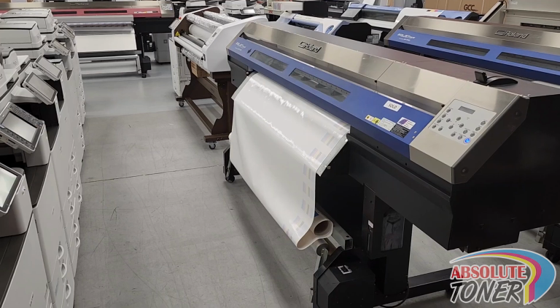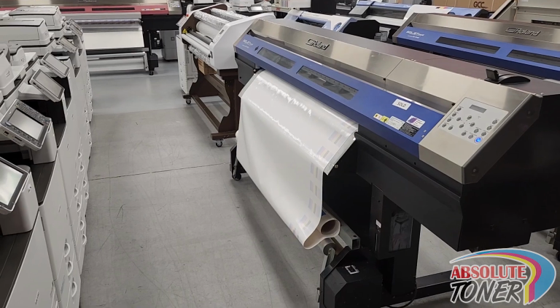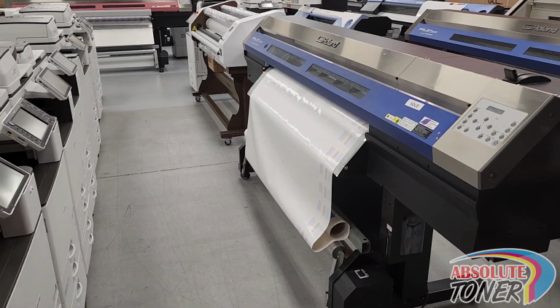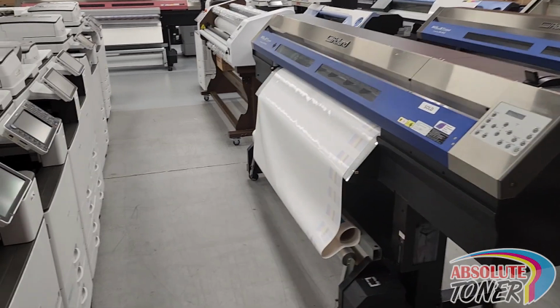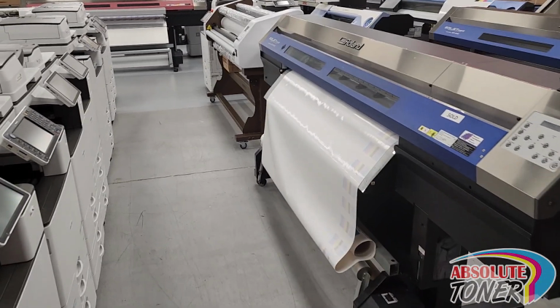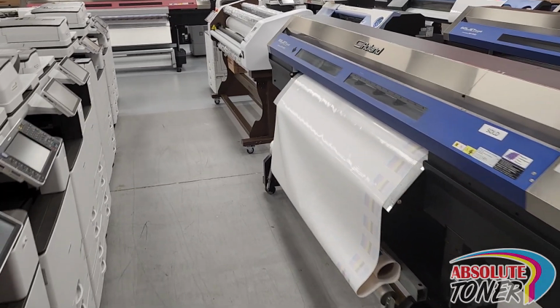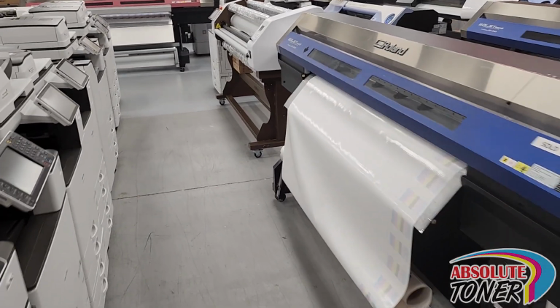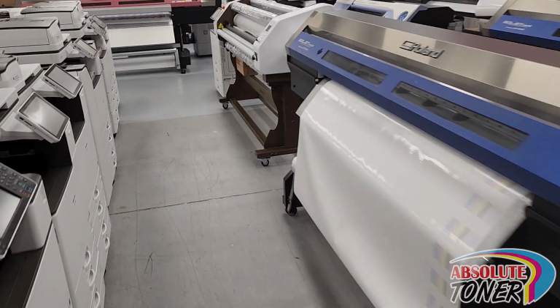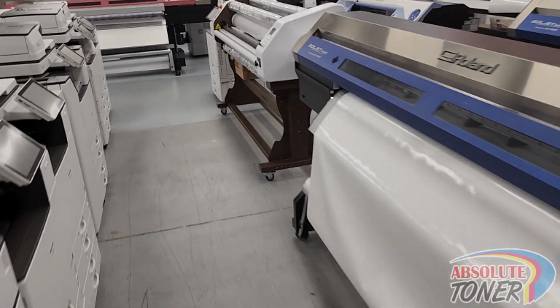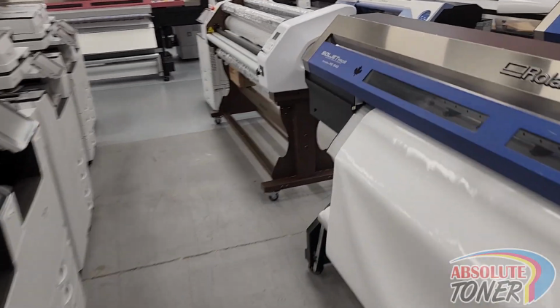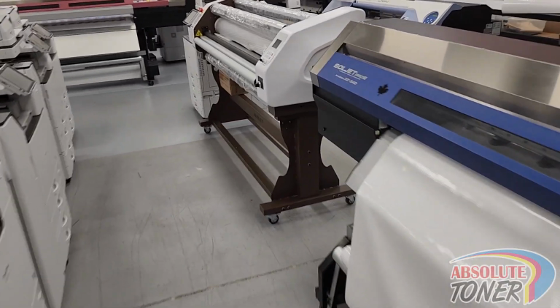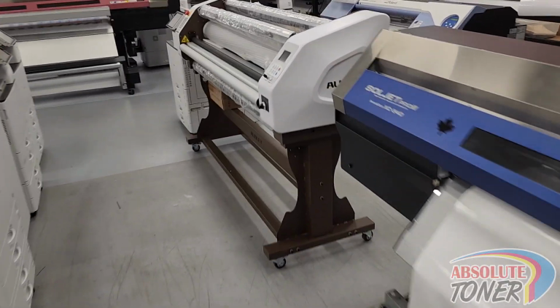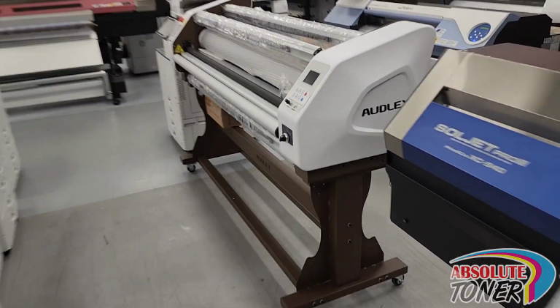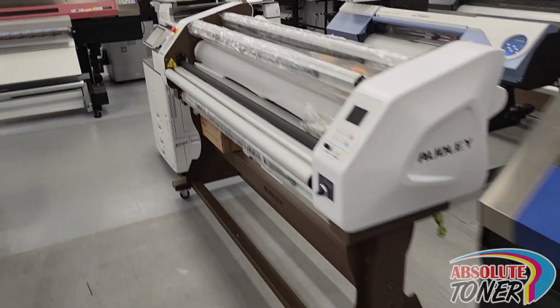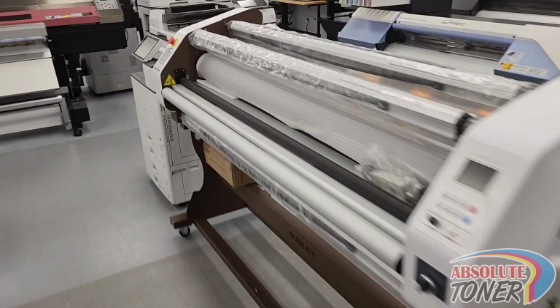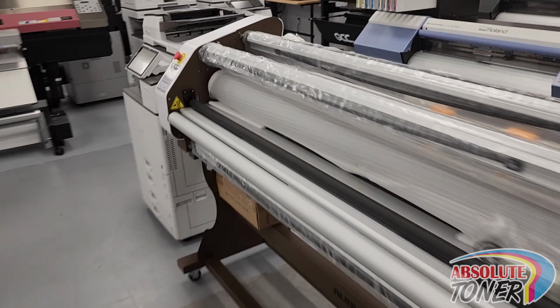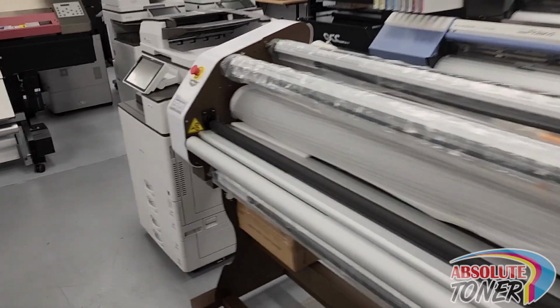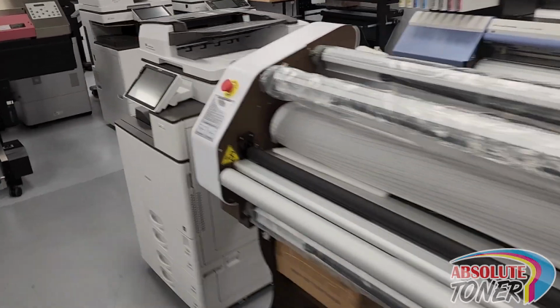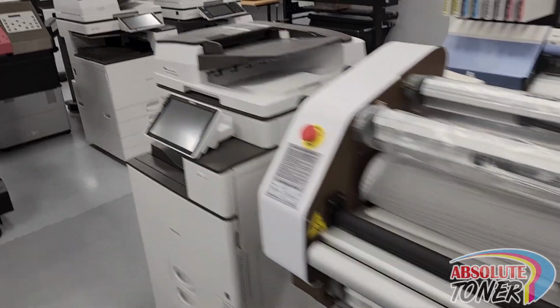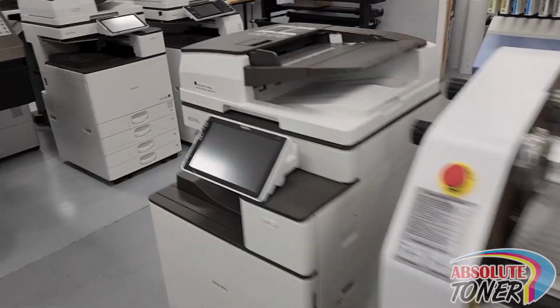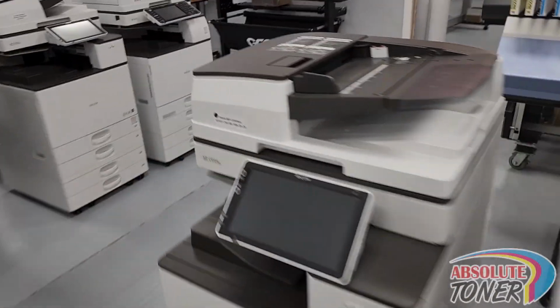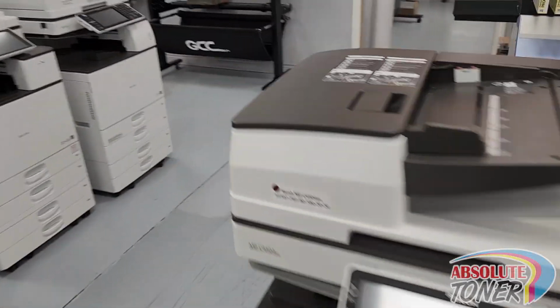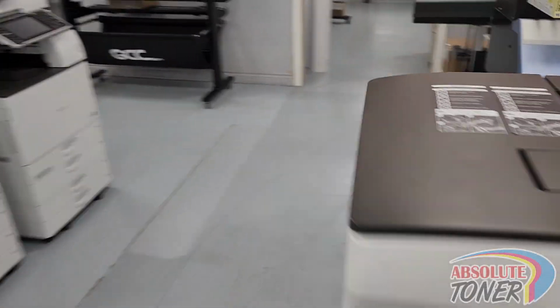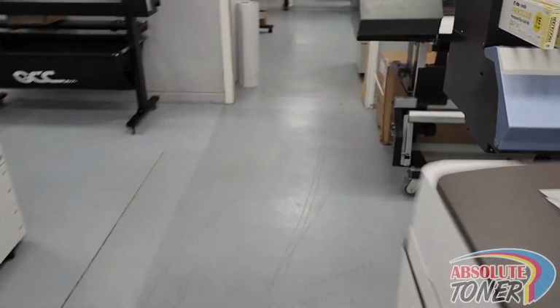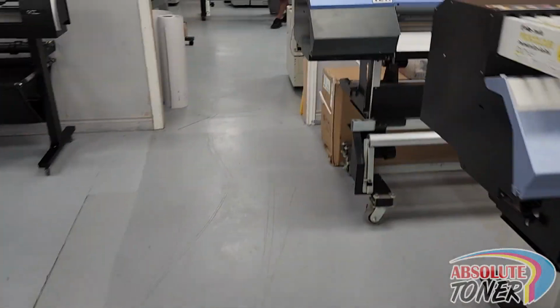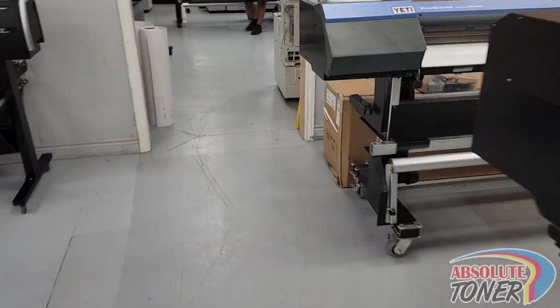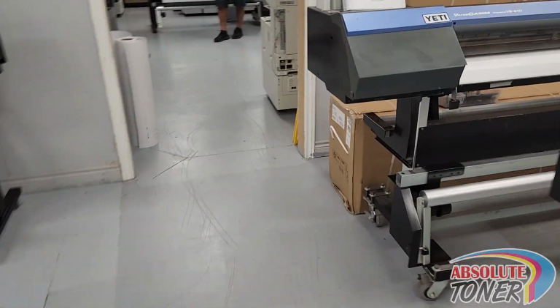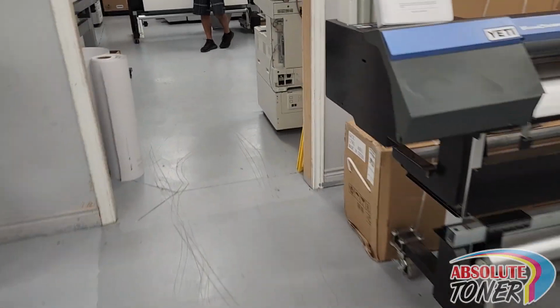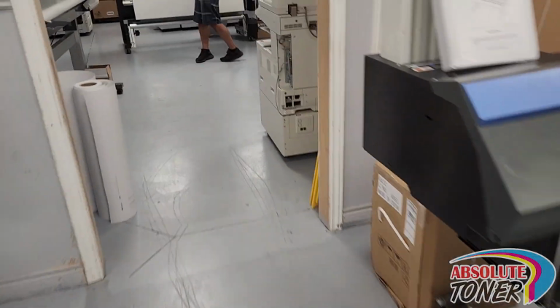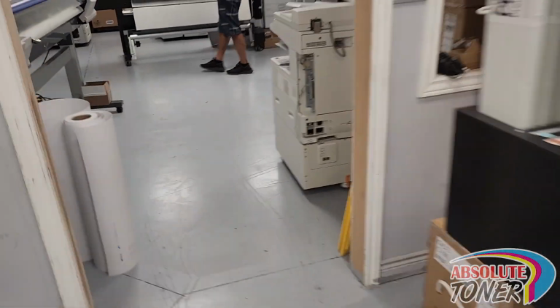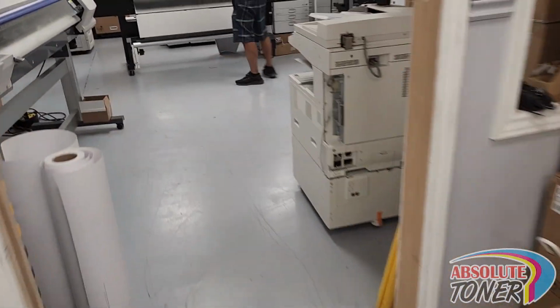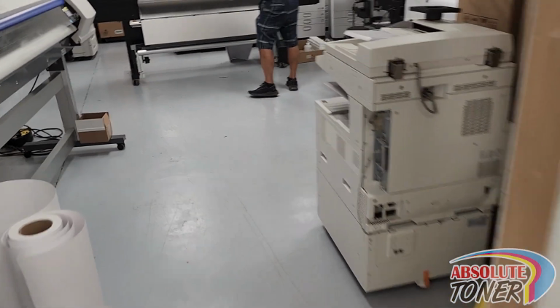Hello guys, owner of Absolute here, just gonna go over our service department for a quick moment to show you a machine that we just prepared.